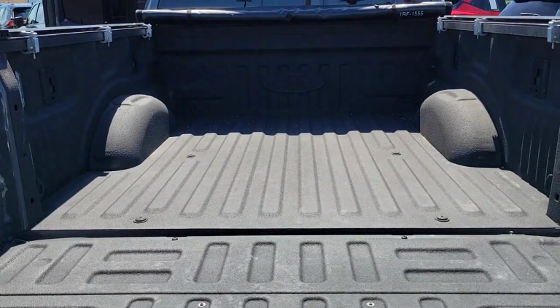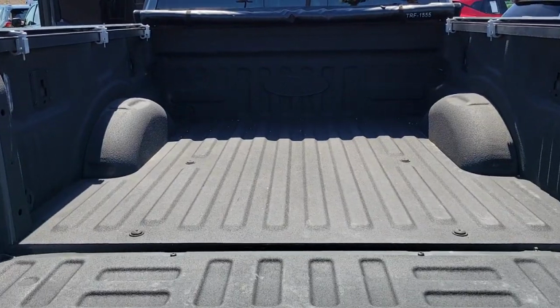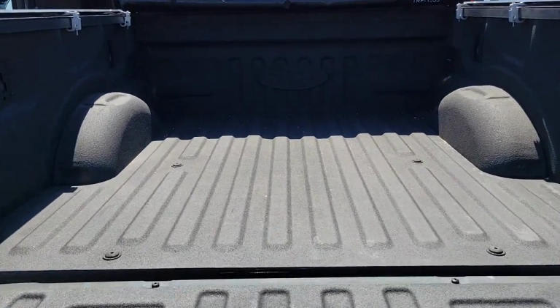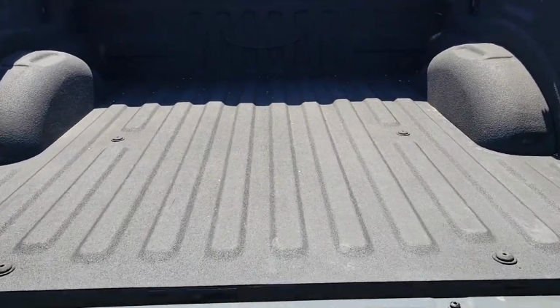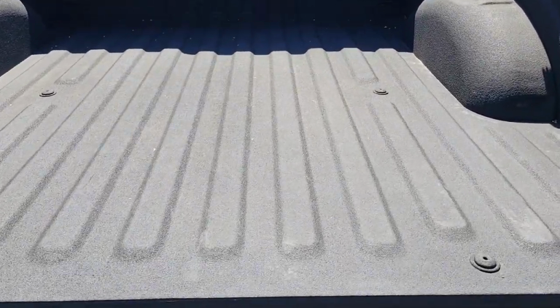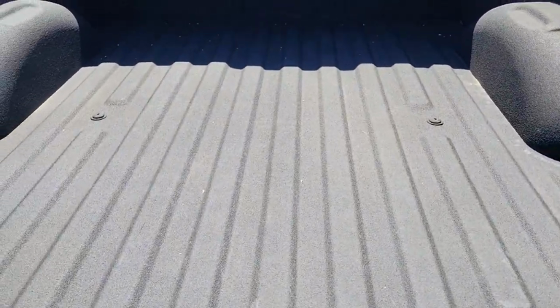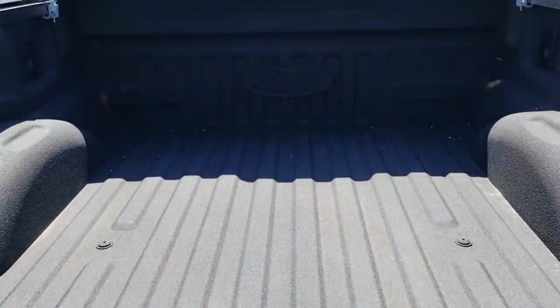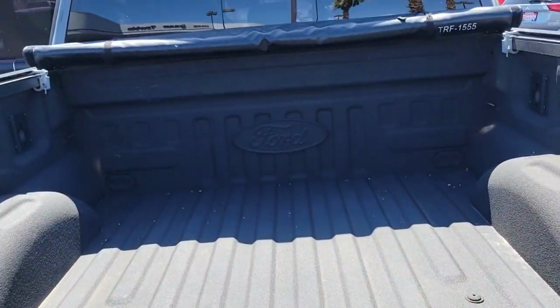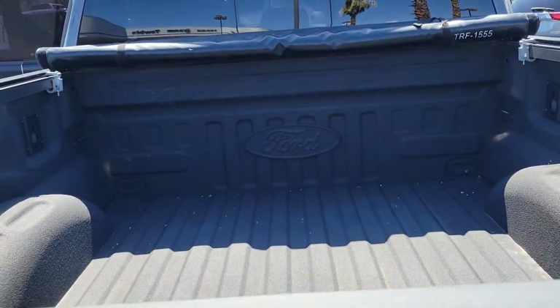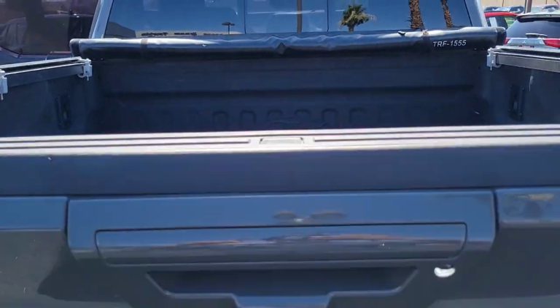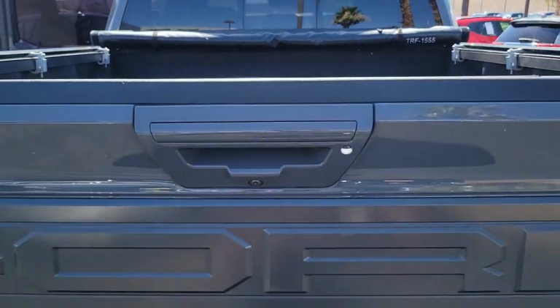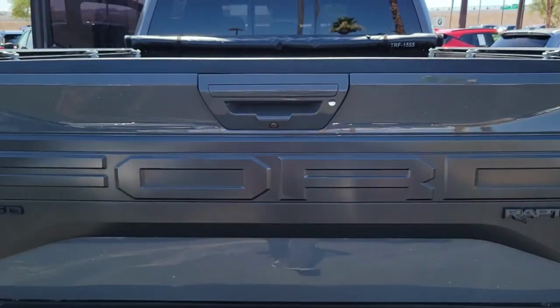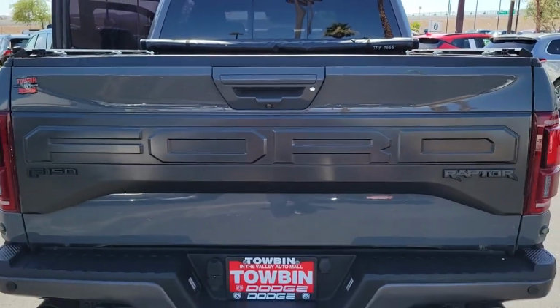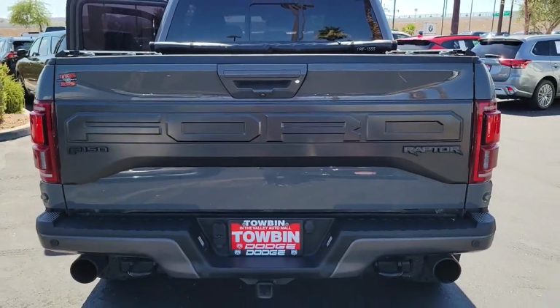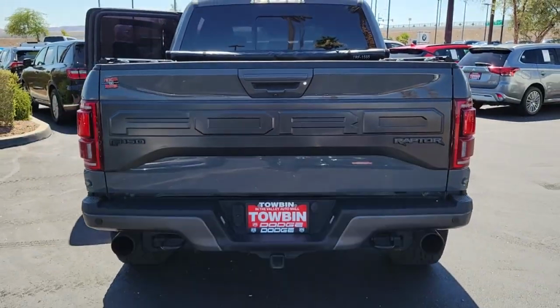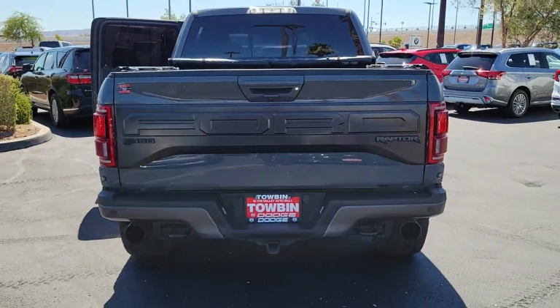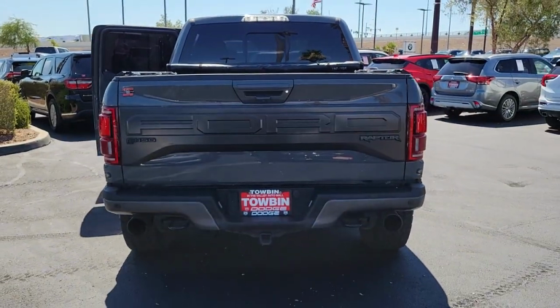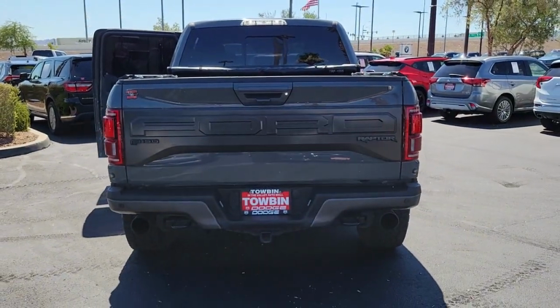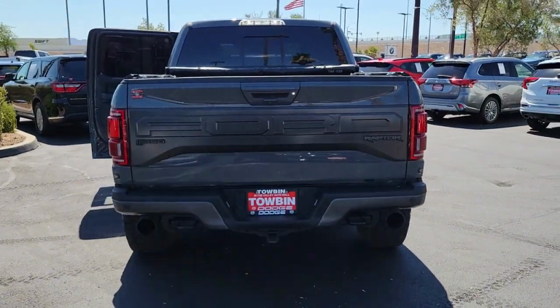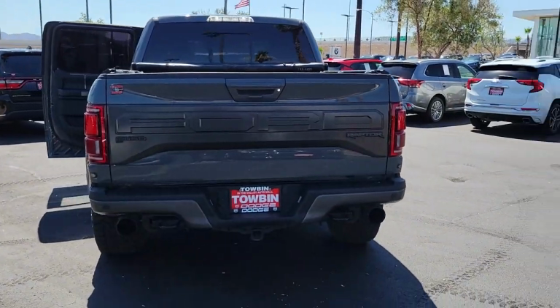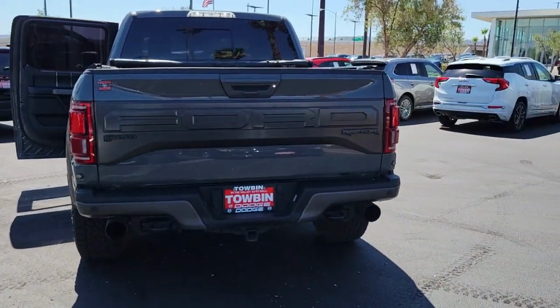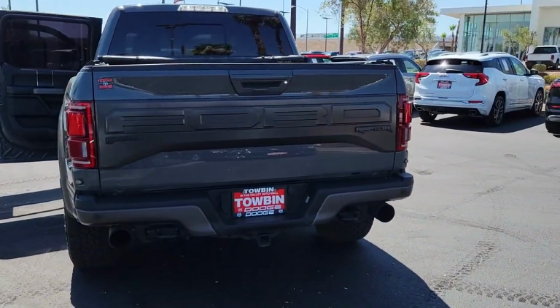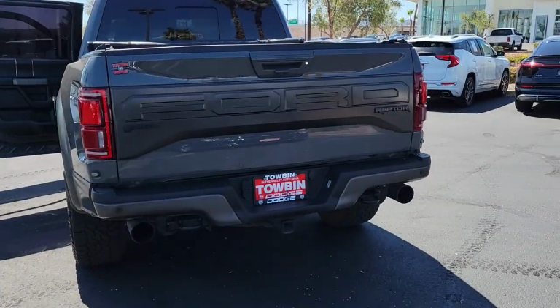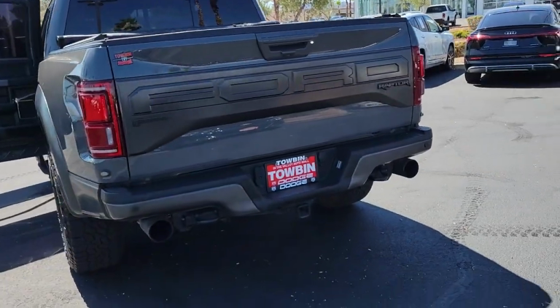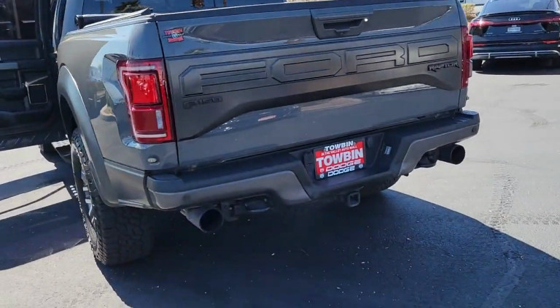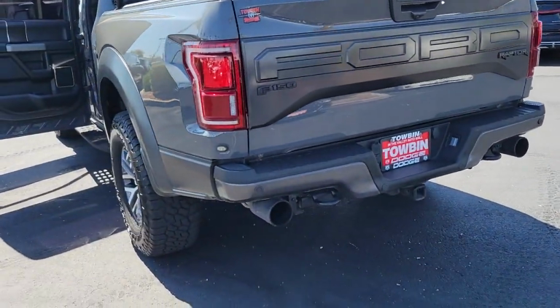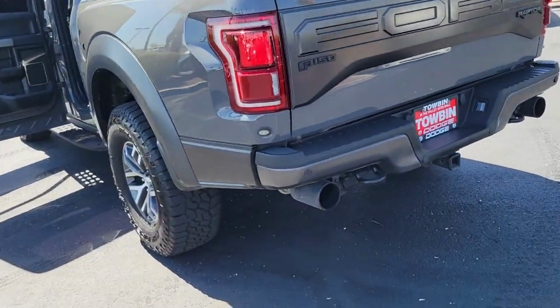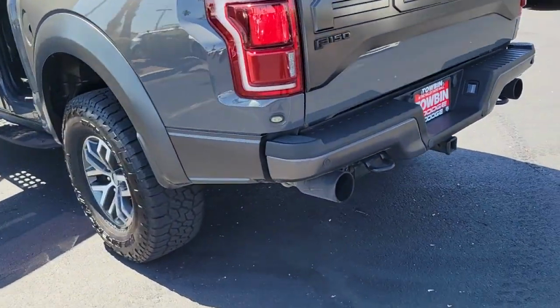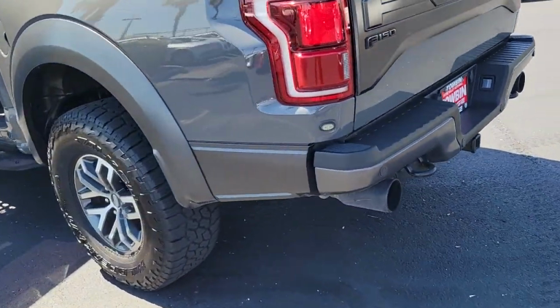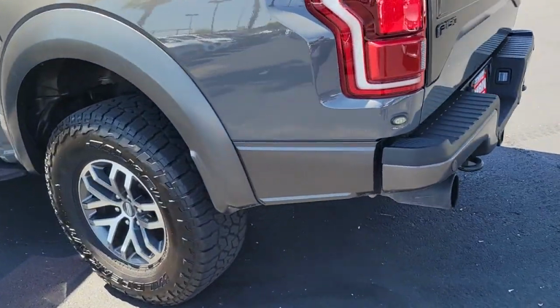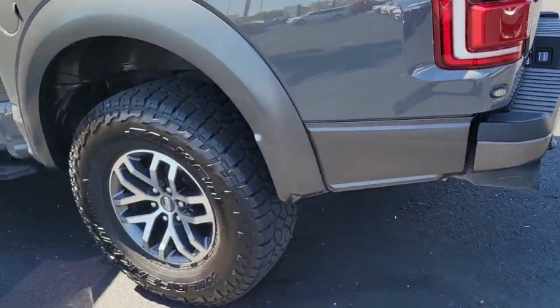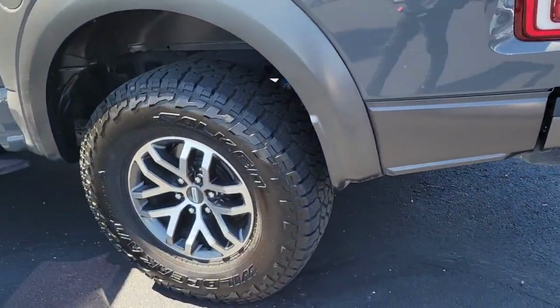Sun/moonroof, keyless entry, remote engine start, fog lamps, adaptive cruise control, power driver seat, blind spot monitor, electronic stability control, universal garage door opener, tire pressure monitoring system.